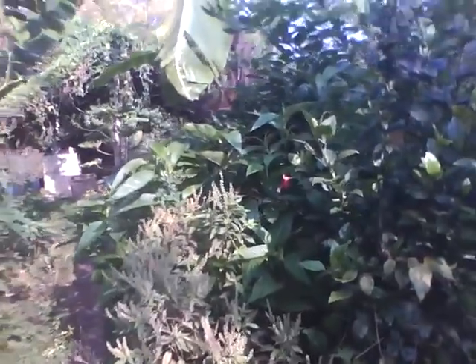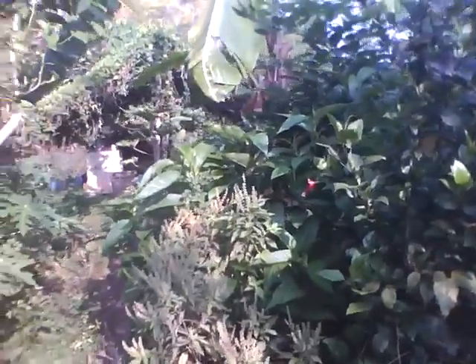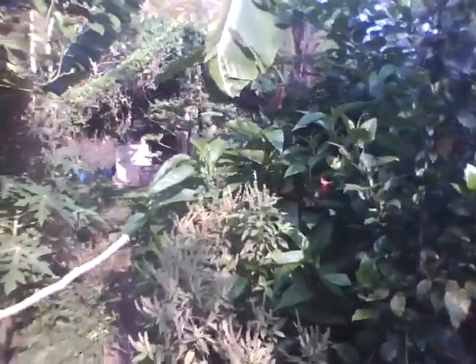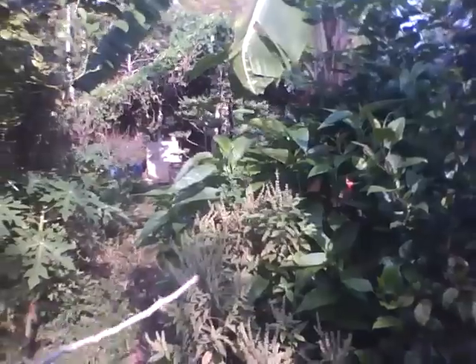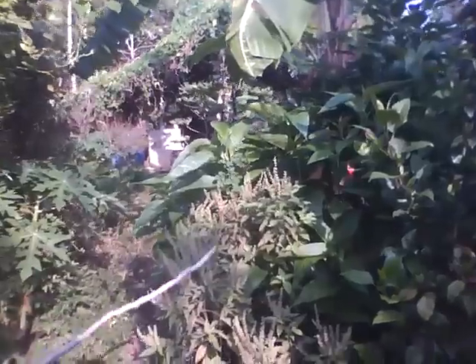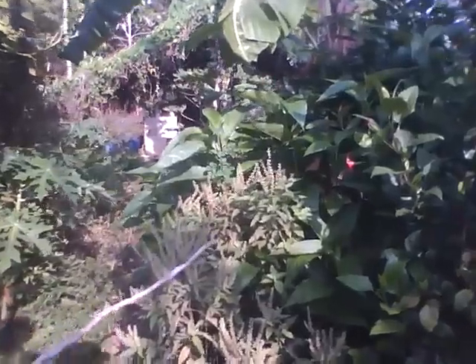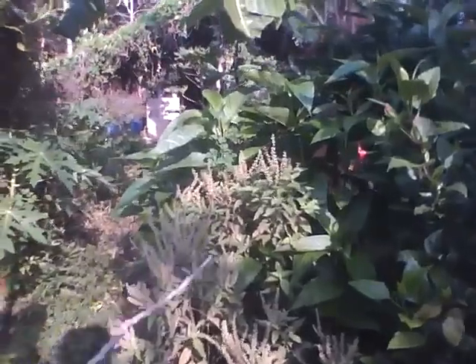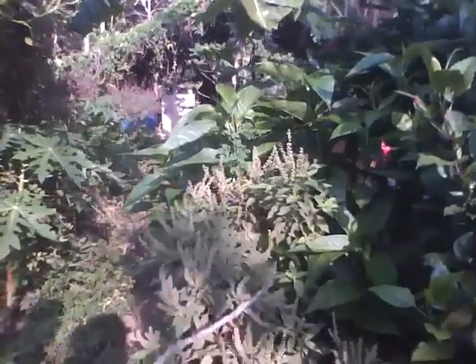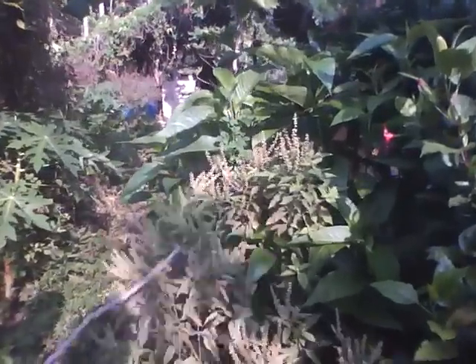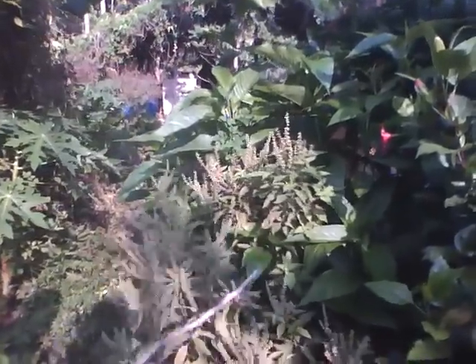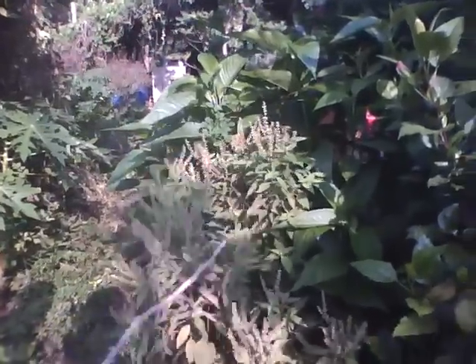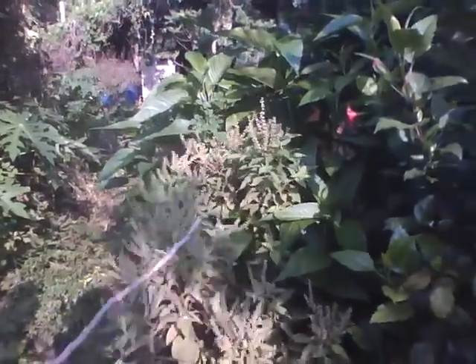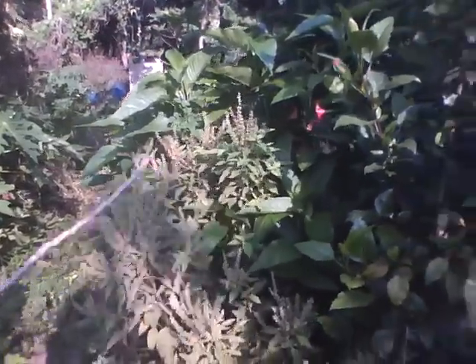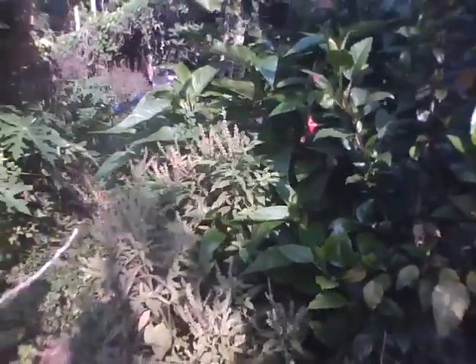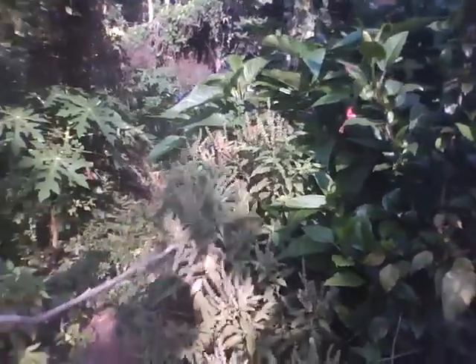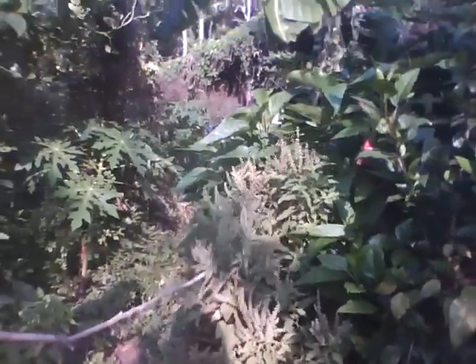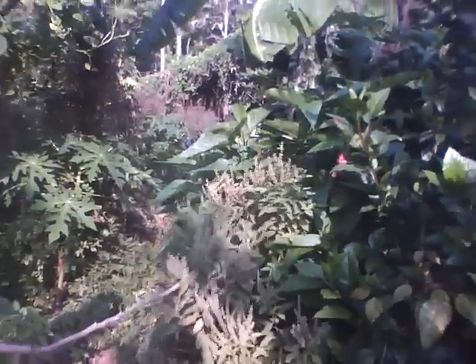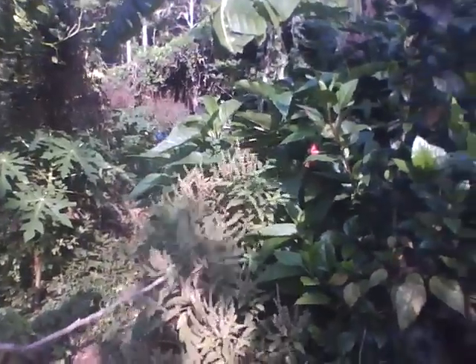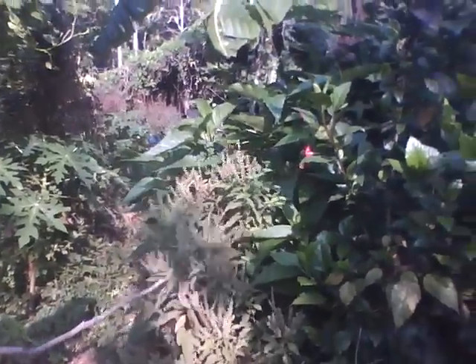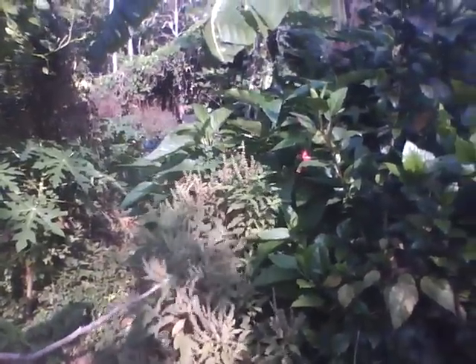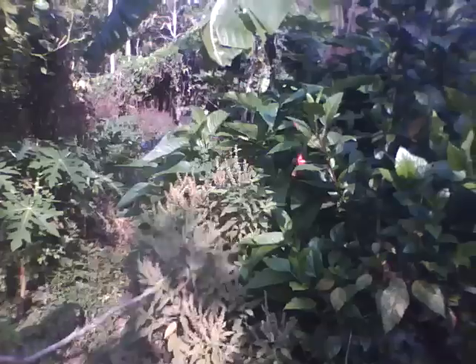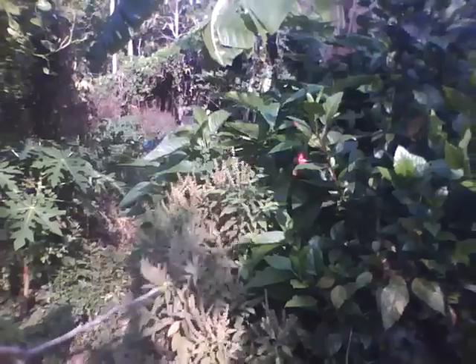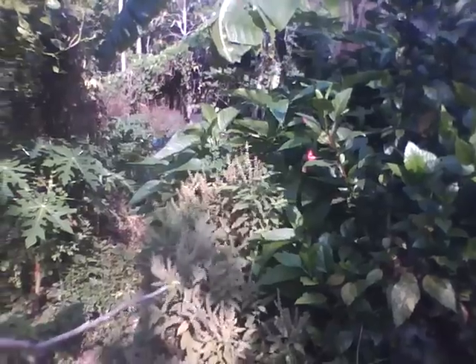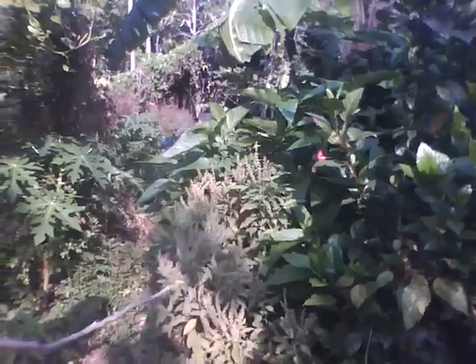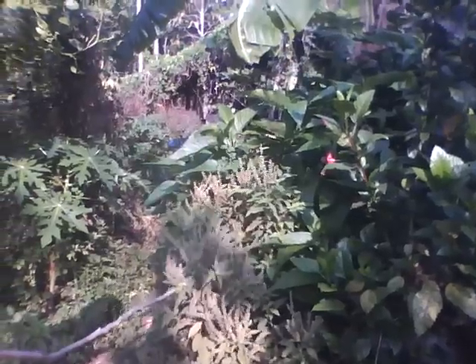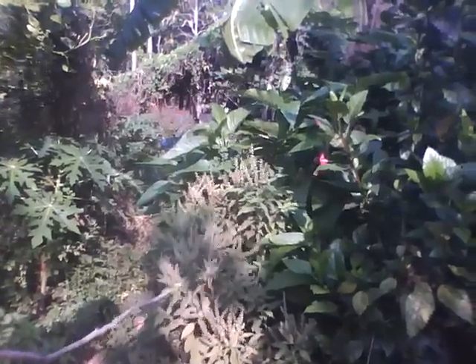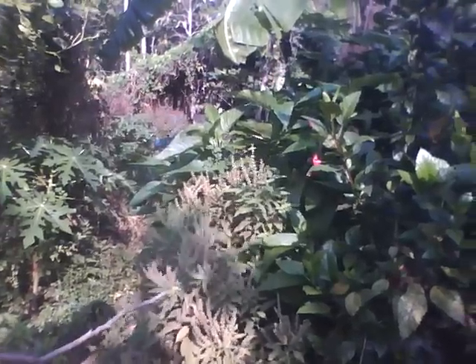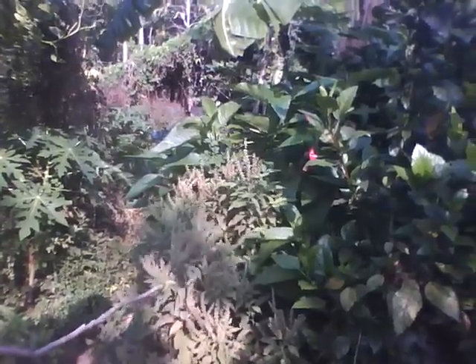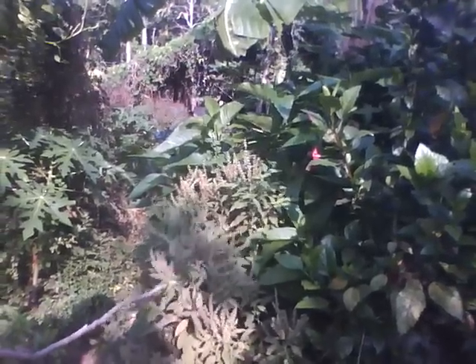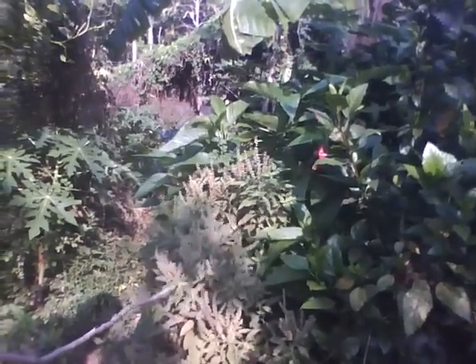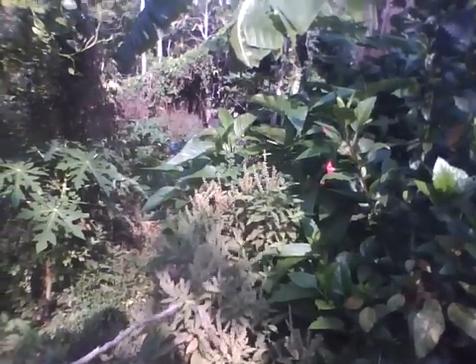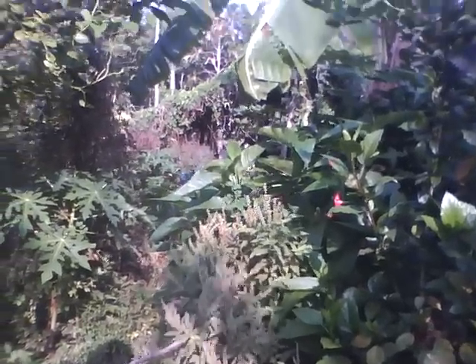In here we have Tulsi — this is the Ocimum gratissimum. It is a big perennial plant. I recommend this highly for all gardens.